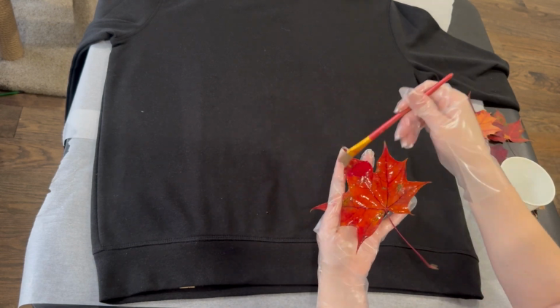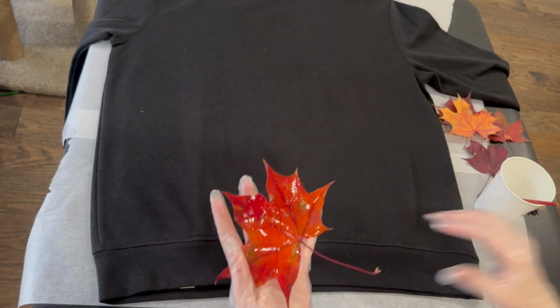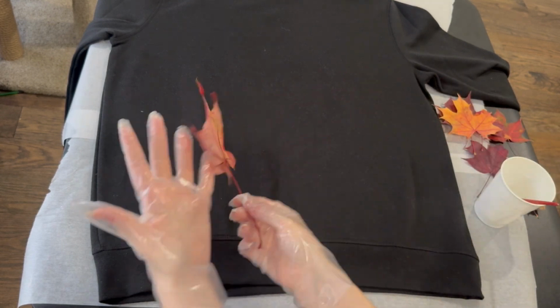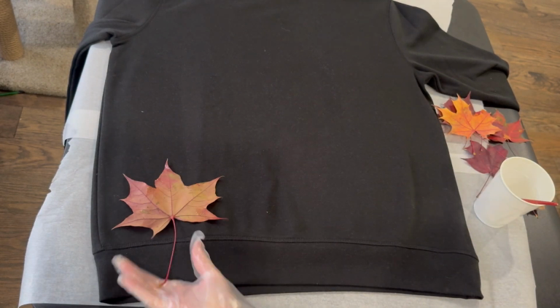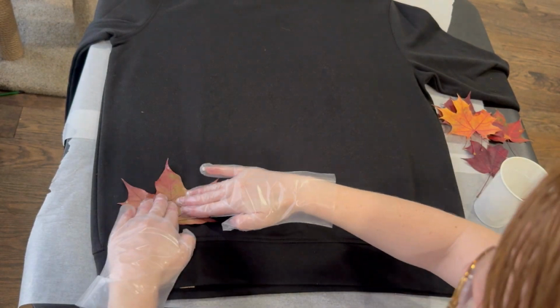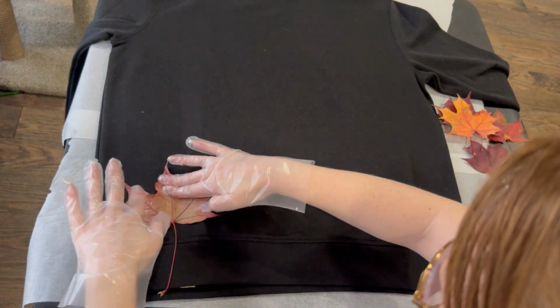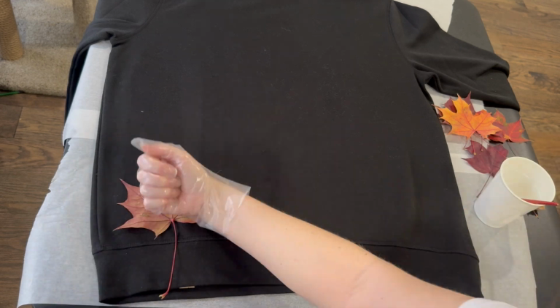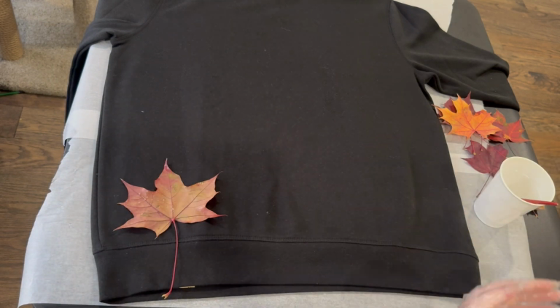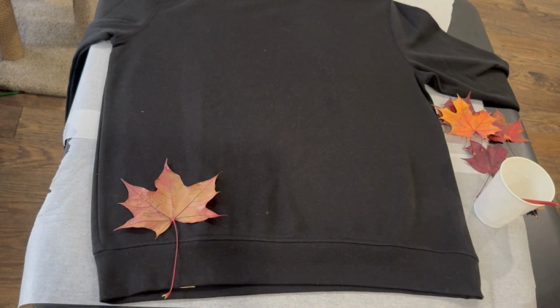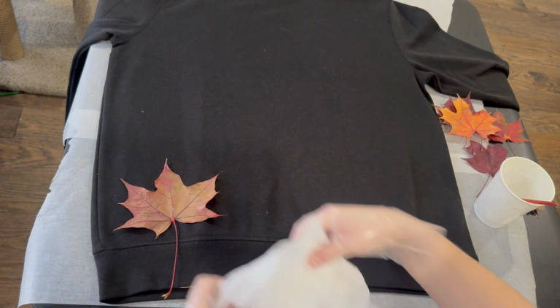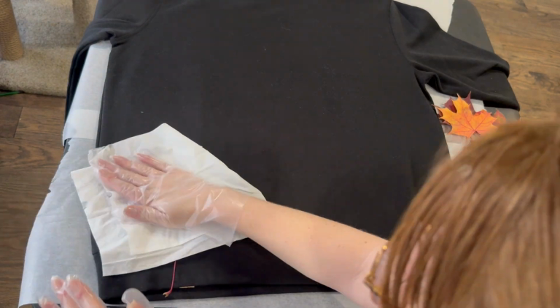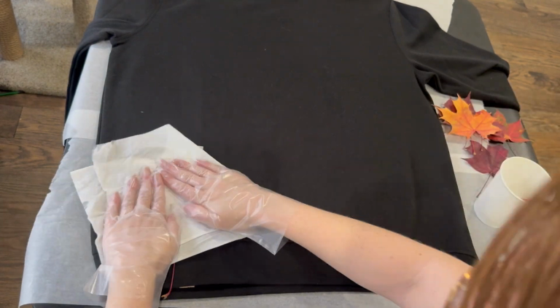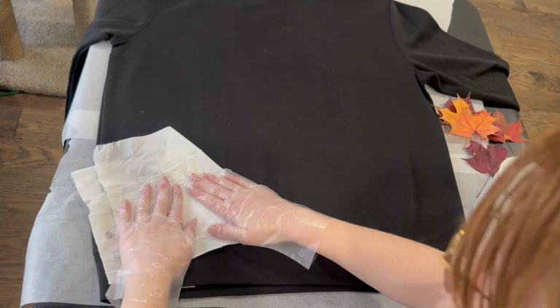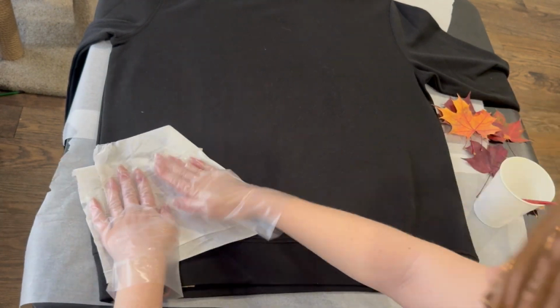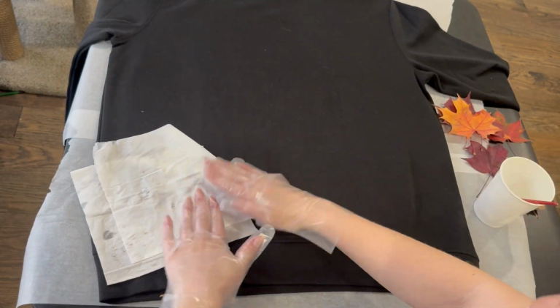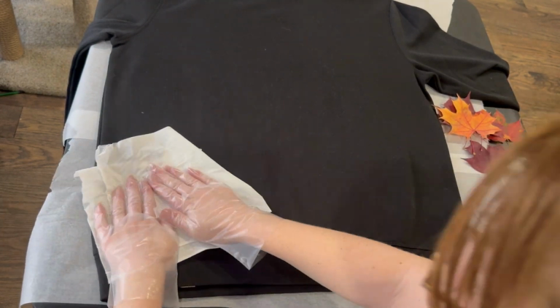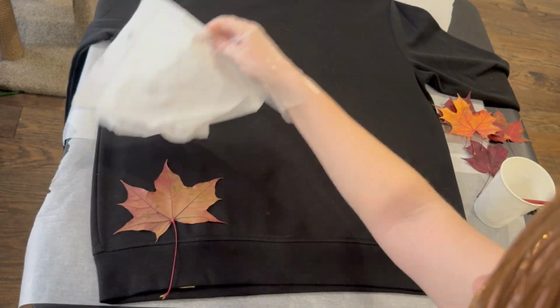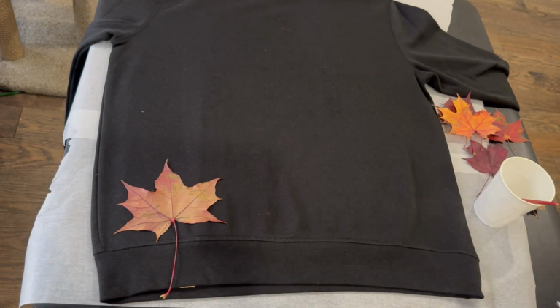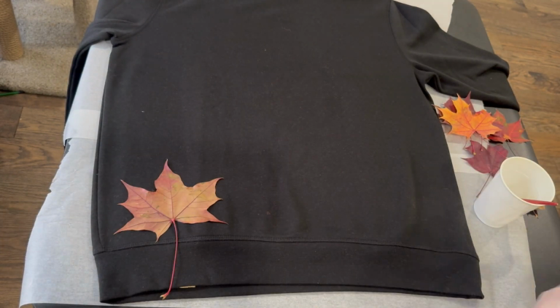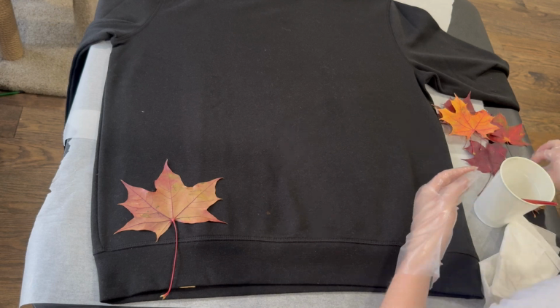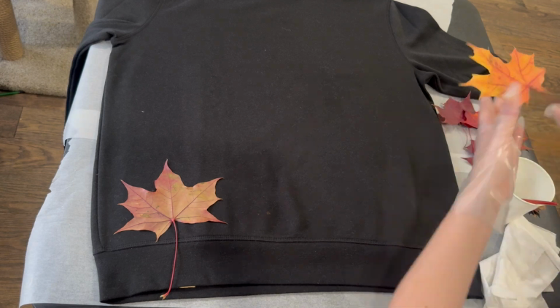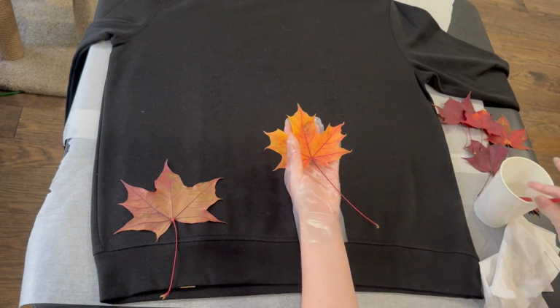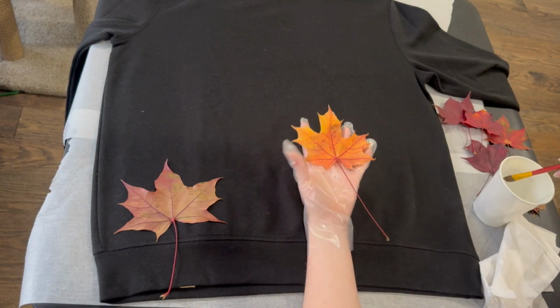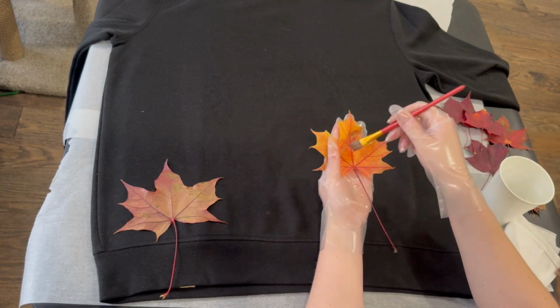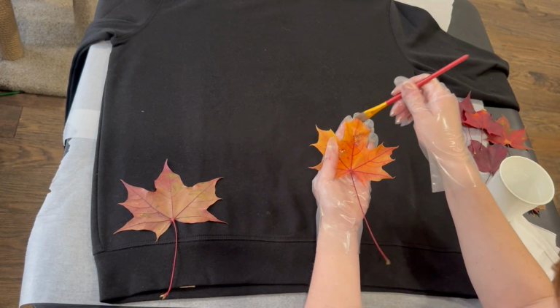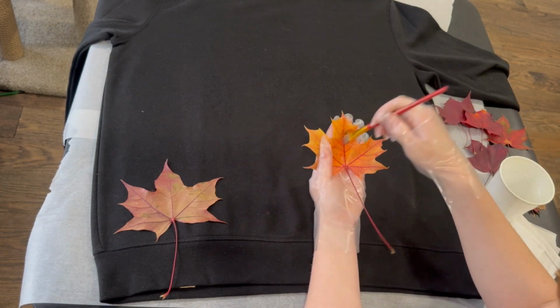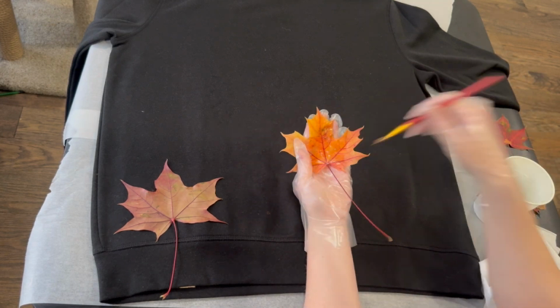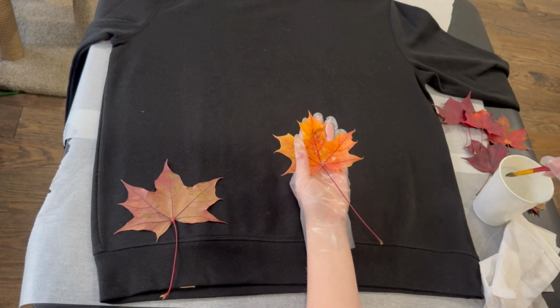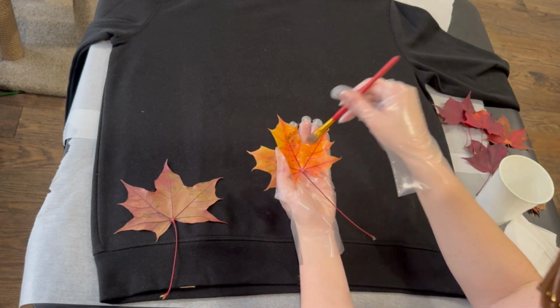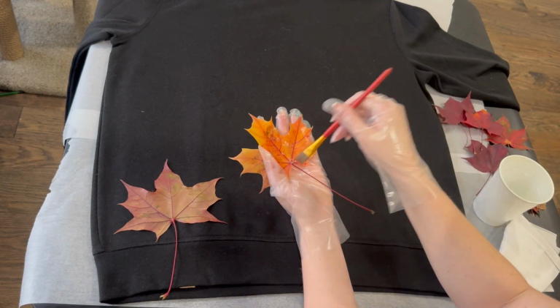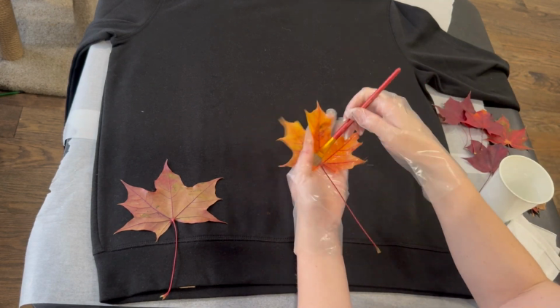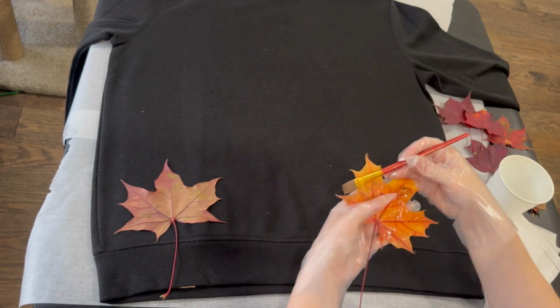Now you can use a bunch of different leaves. I'm using some big maple leaves here because that's what I have on hand. Feel free to mix the different types of leaves — maple, oak, chestnut. I'm sure it would look fantastic.